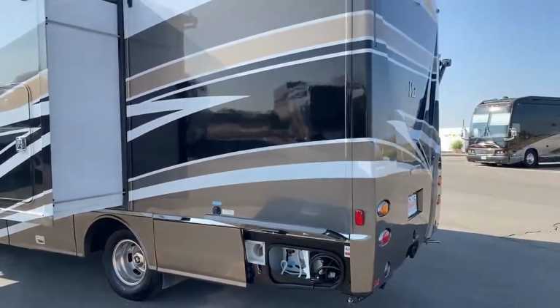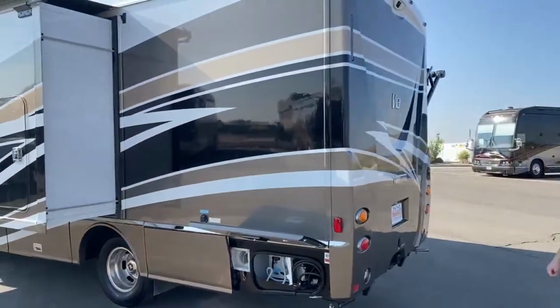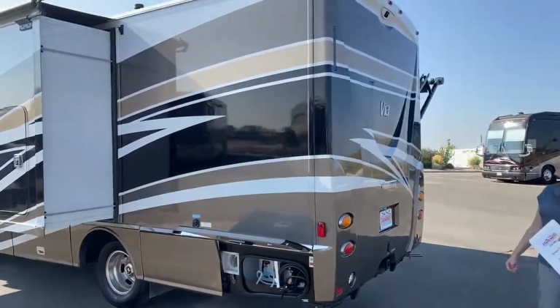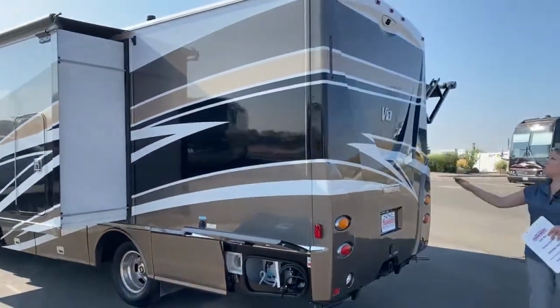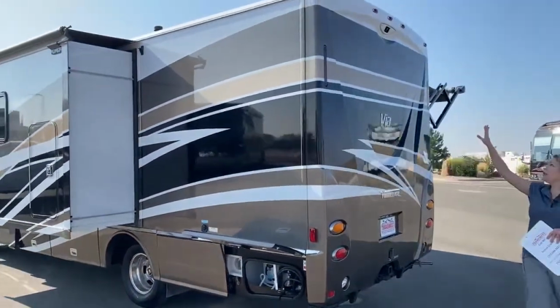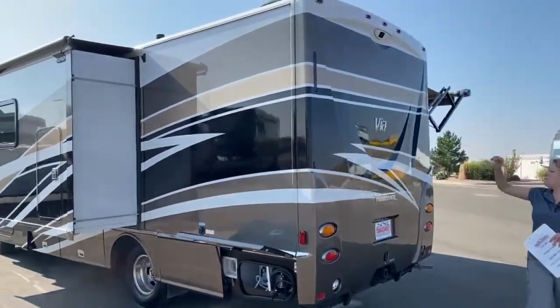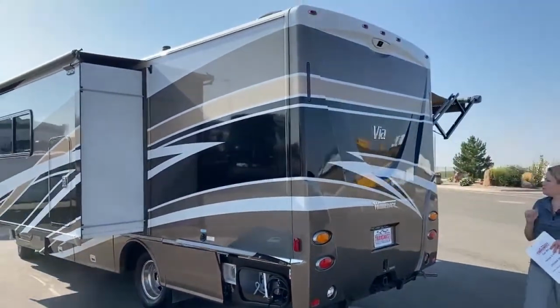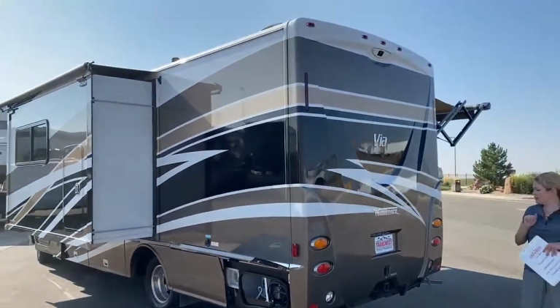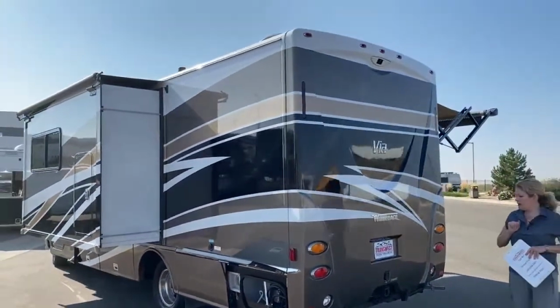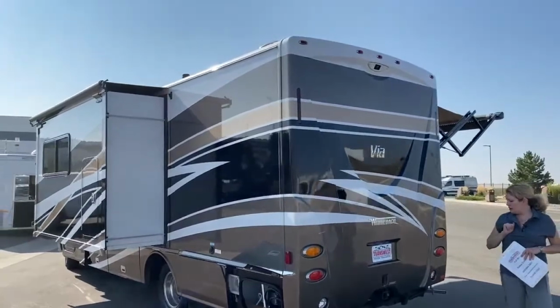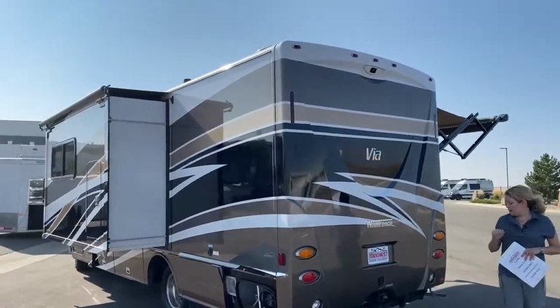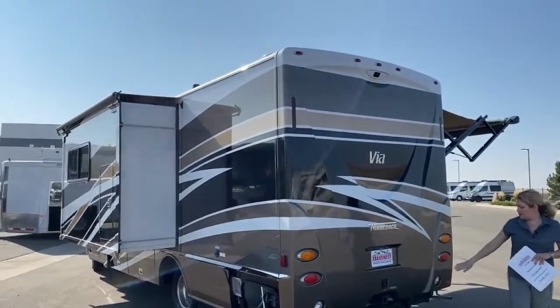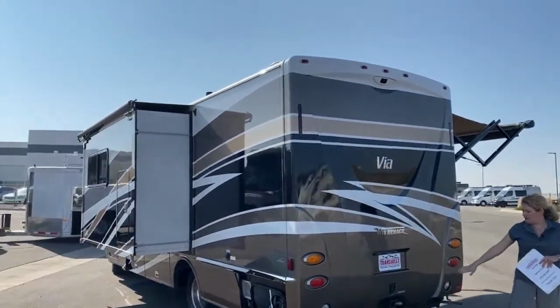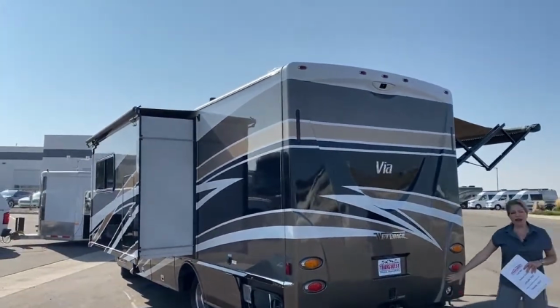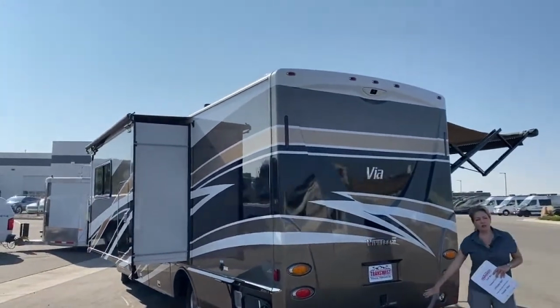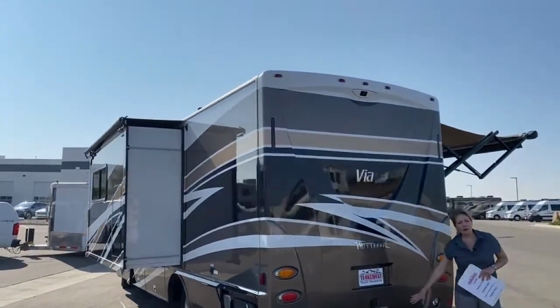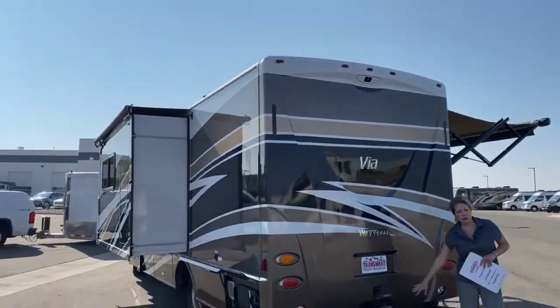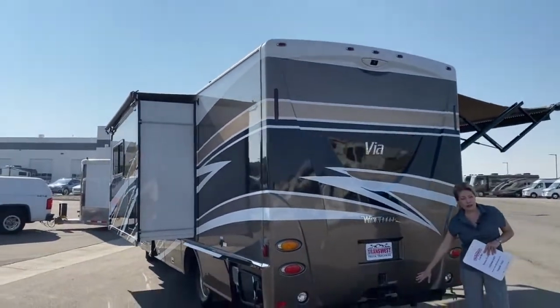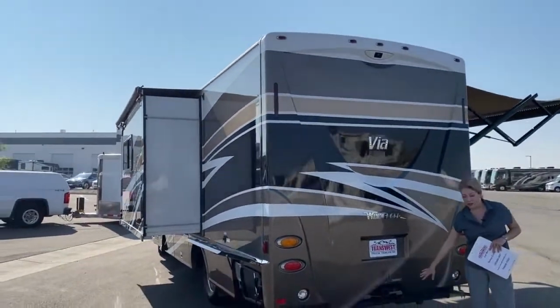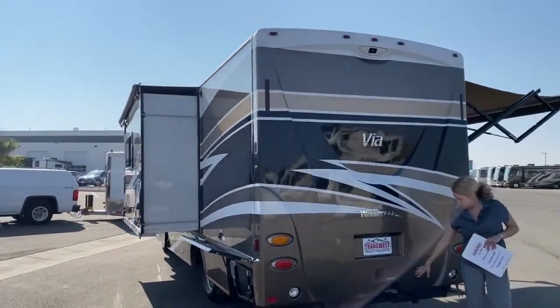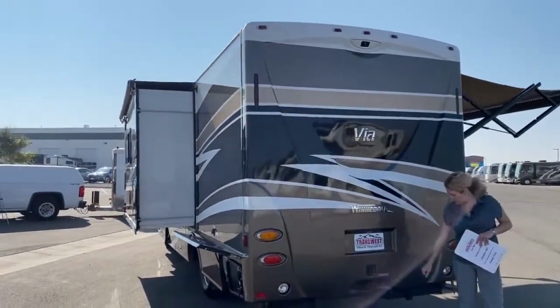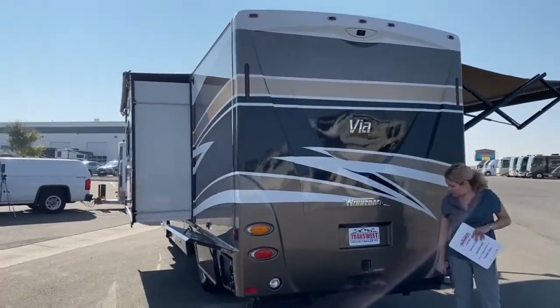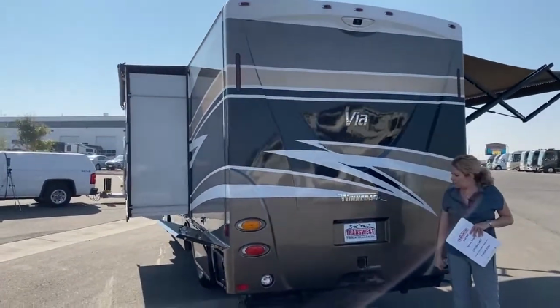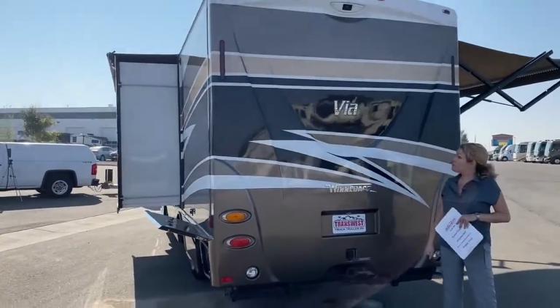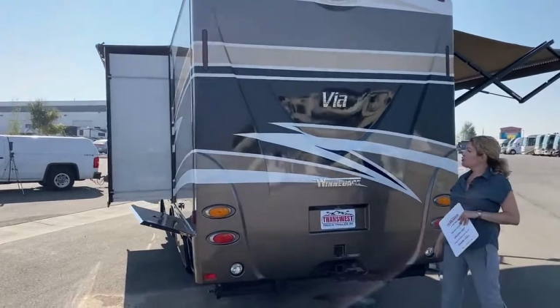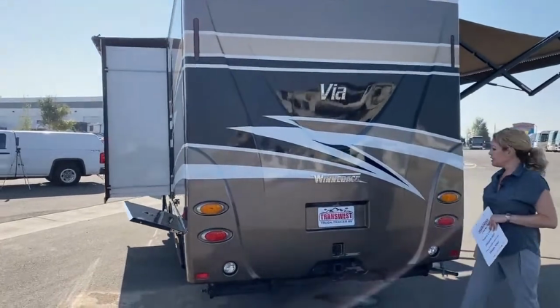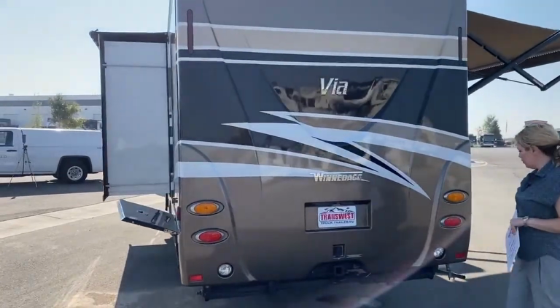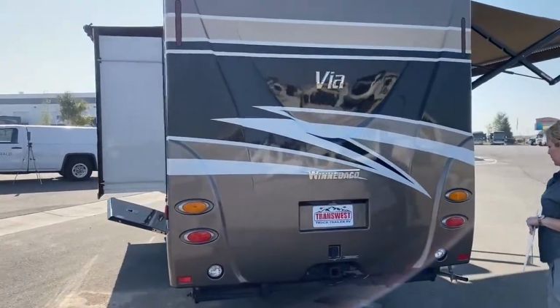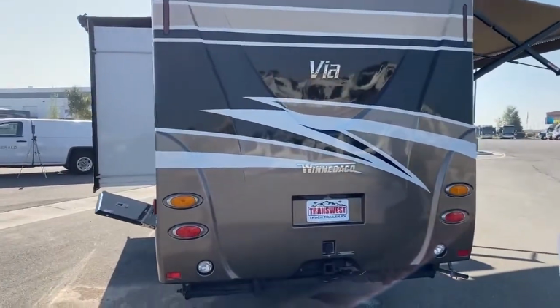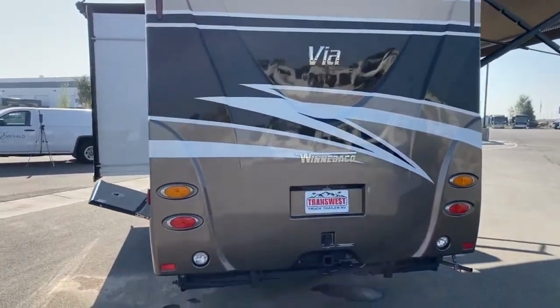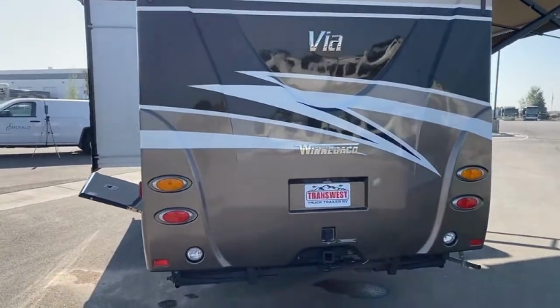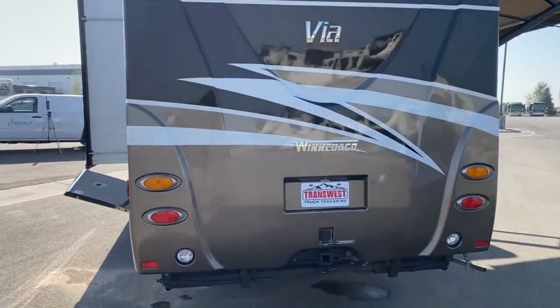Around back here we have a backup camera and a 5,000 pound towing hitch, so you can bring a boat or a little tow vehicle with you.